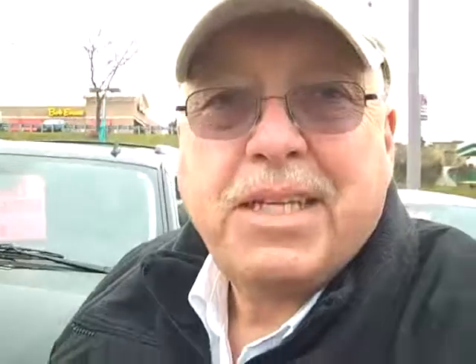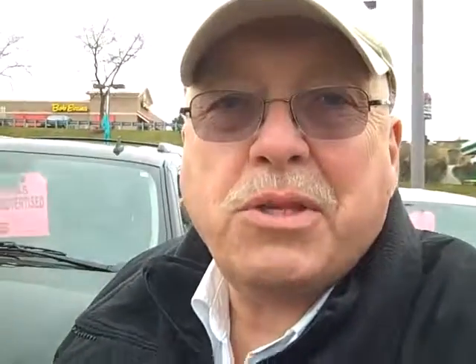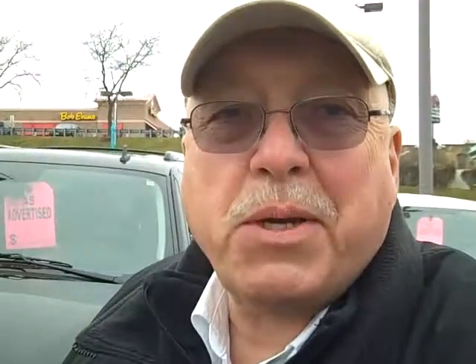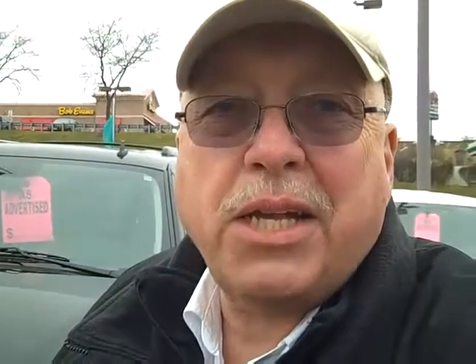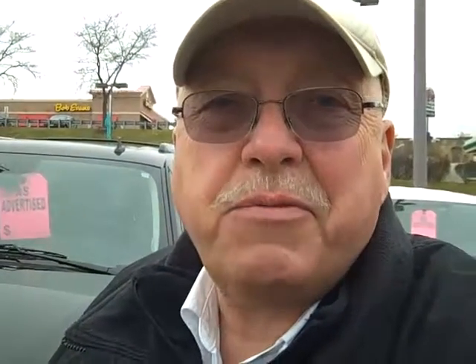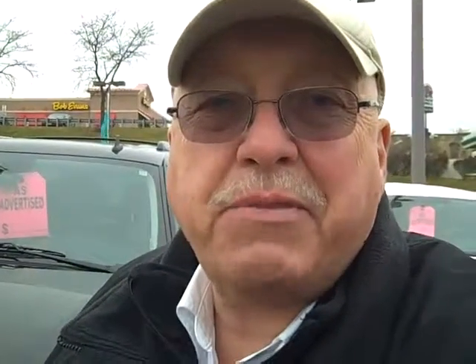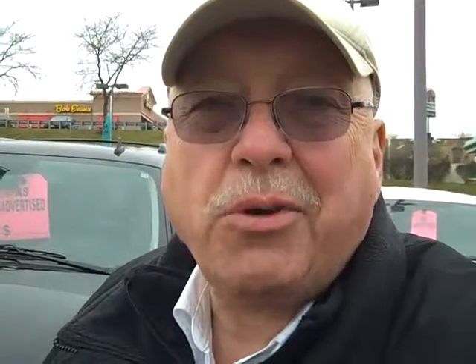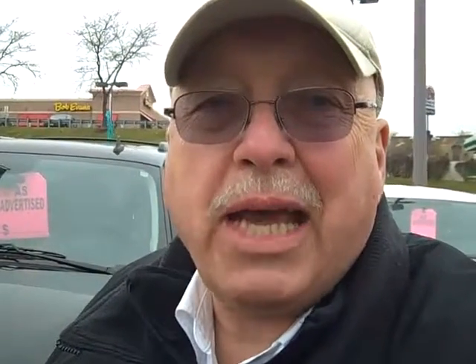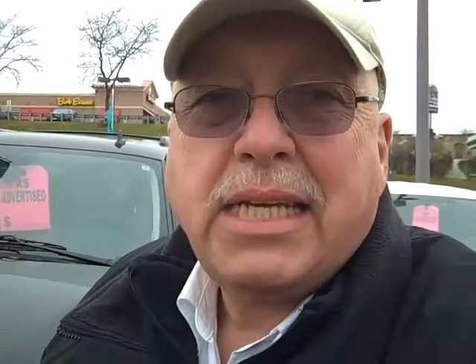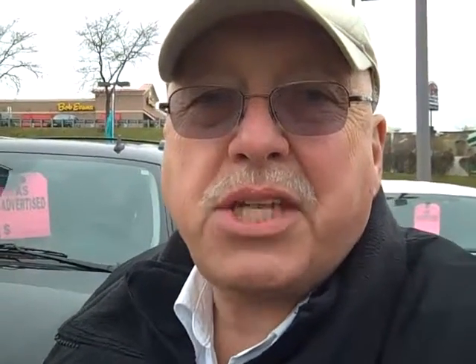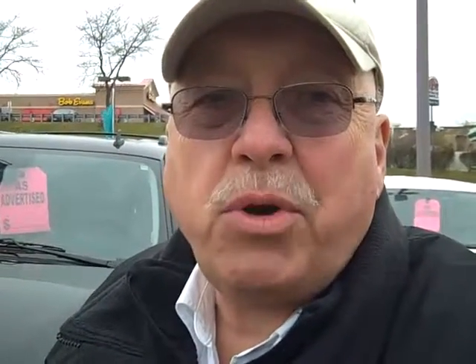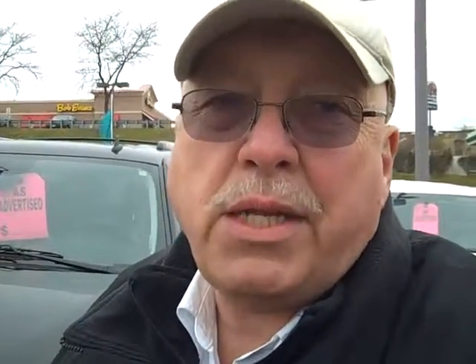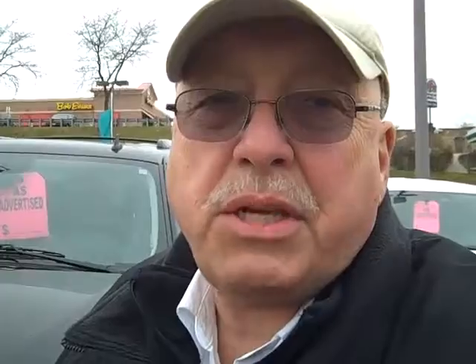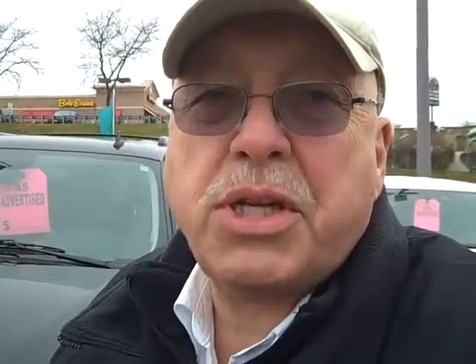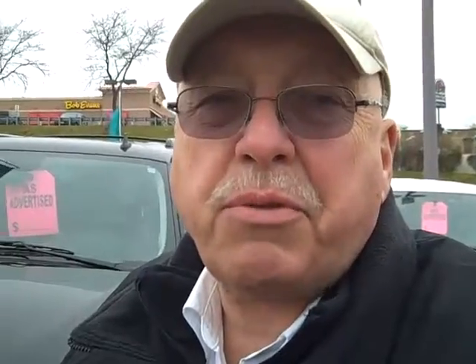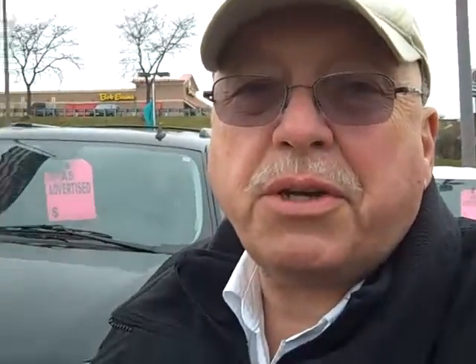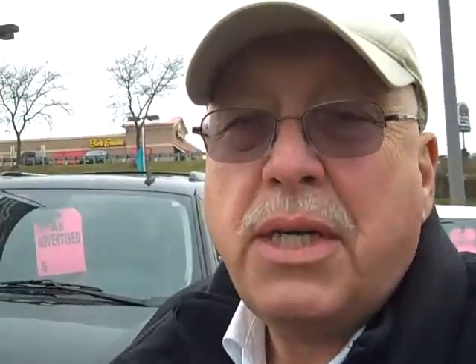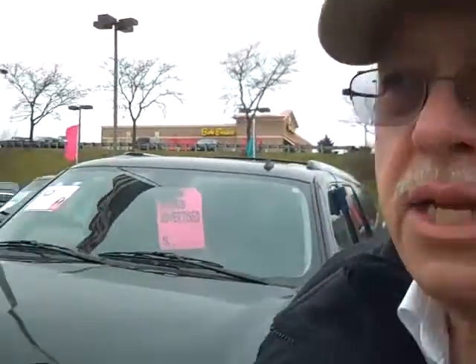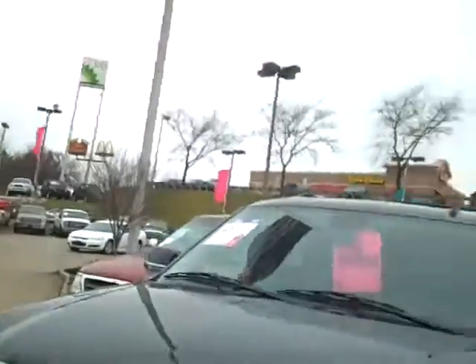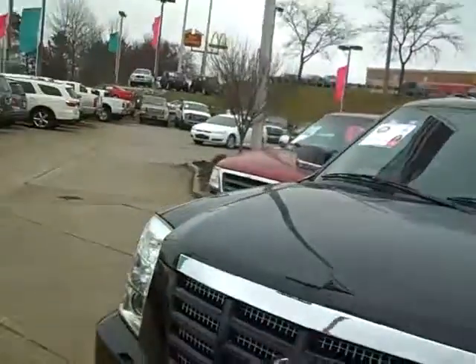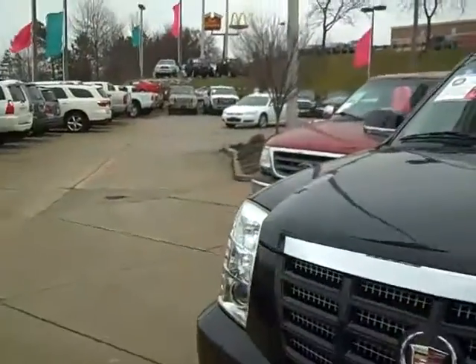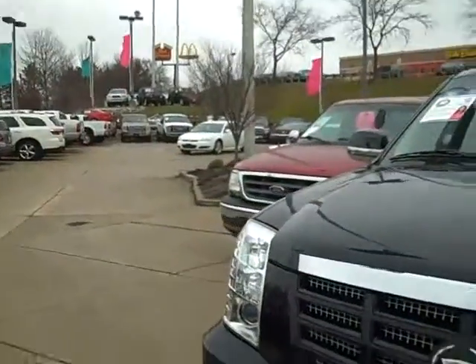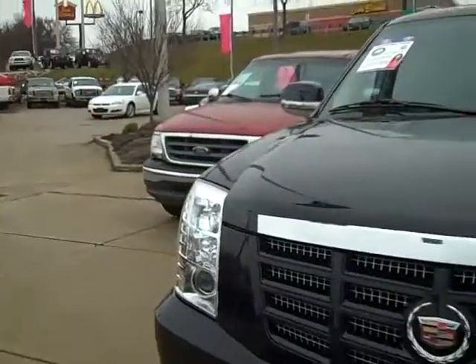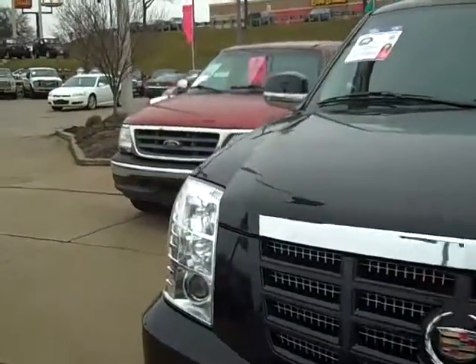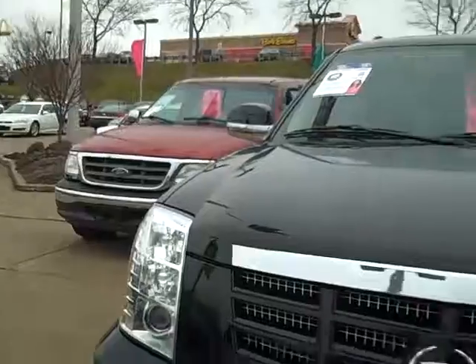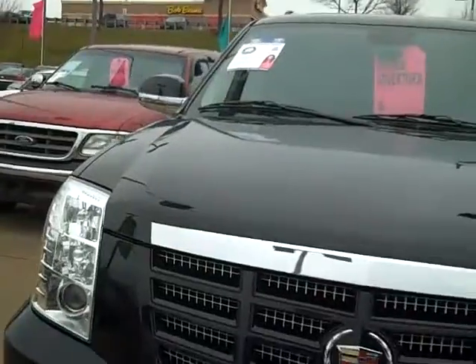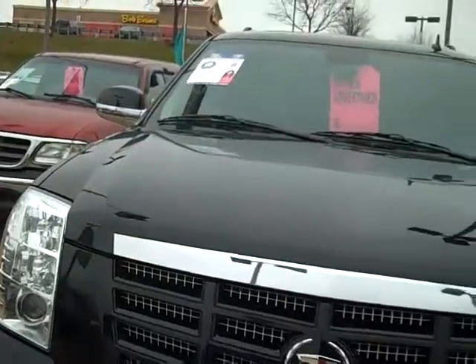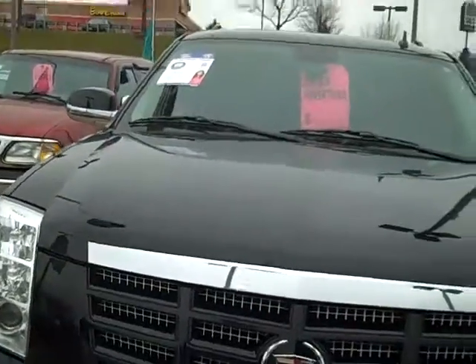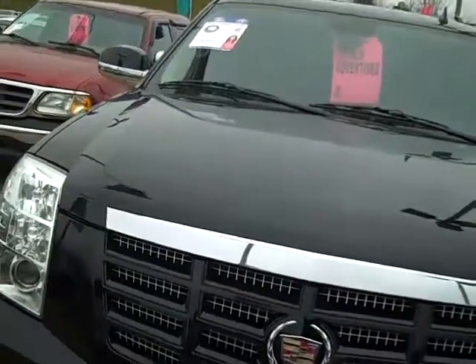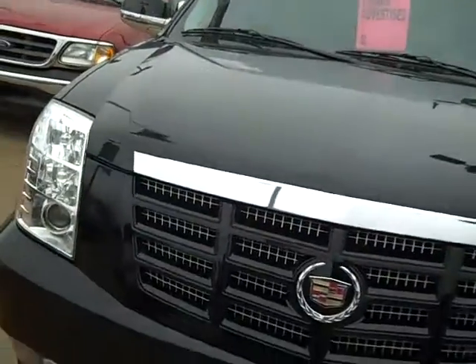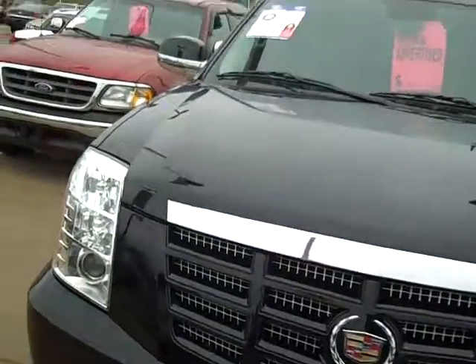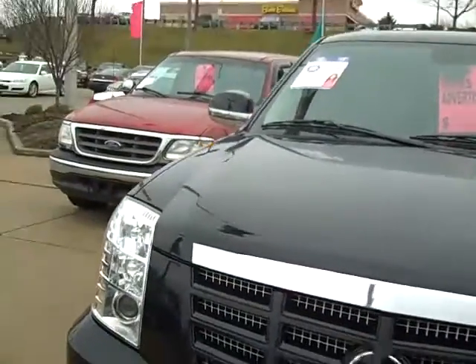Hello, this is Bill Sunhalder from Vanderveer Auto Outlet. This is M10030, a 2008 Cadillac Escalade ESV. One beautiful car.